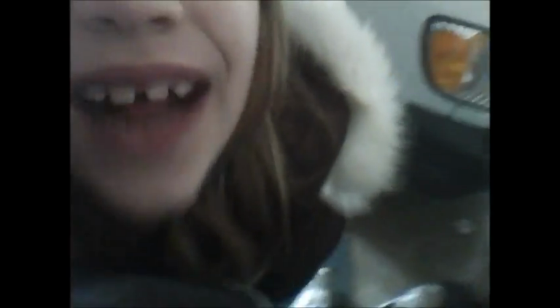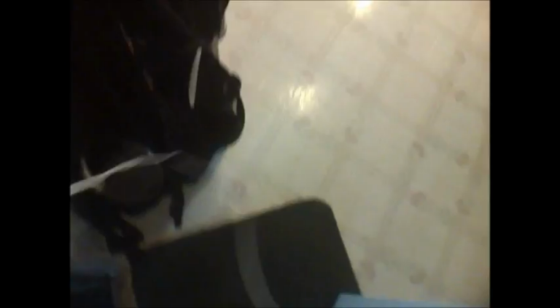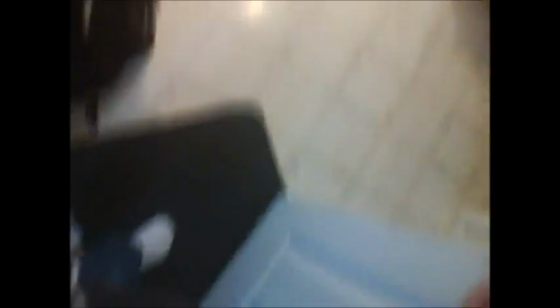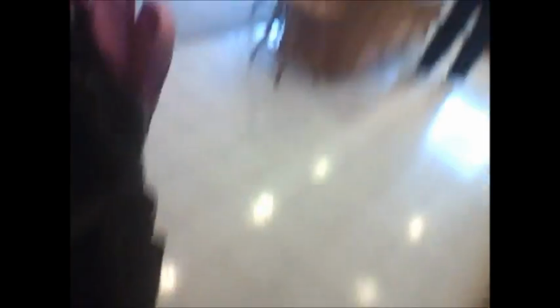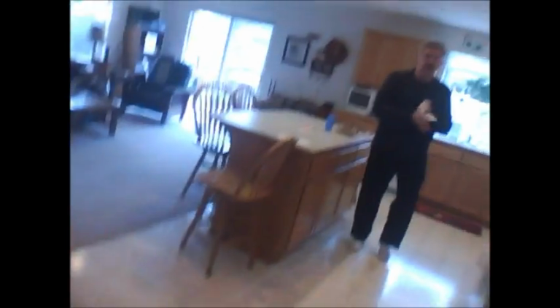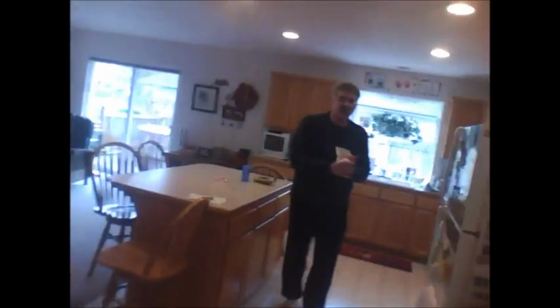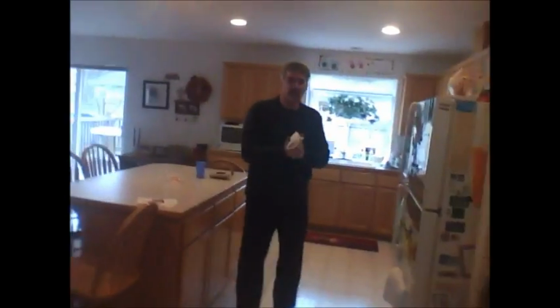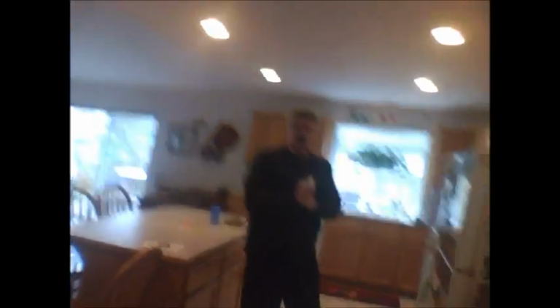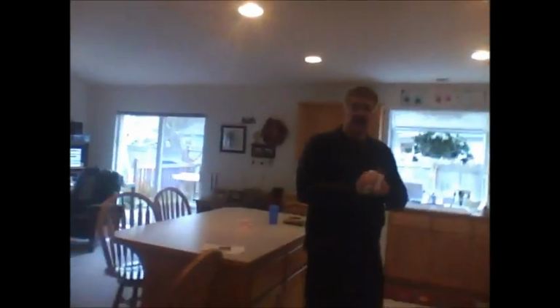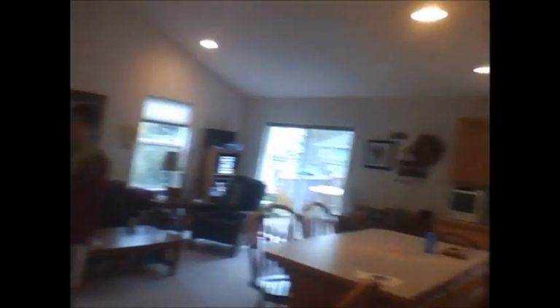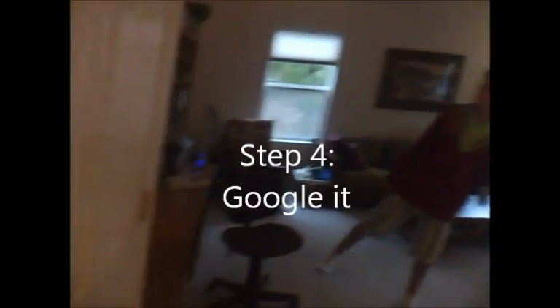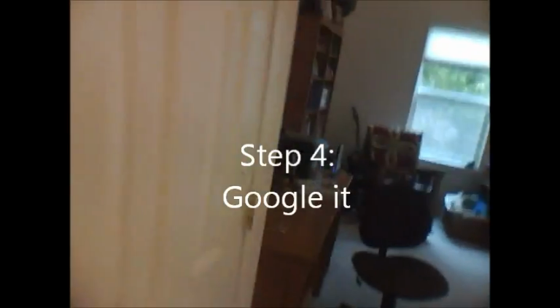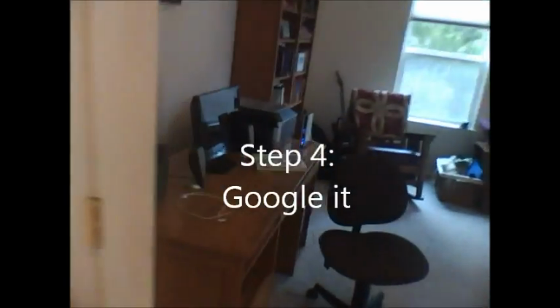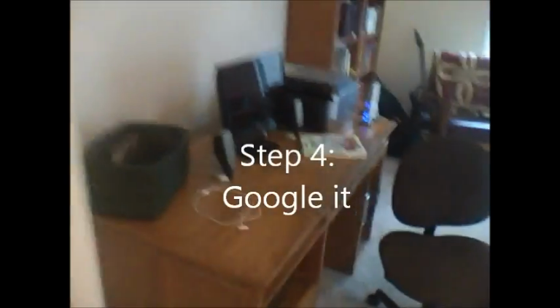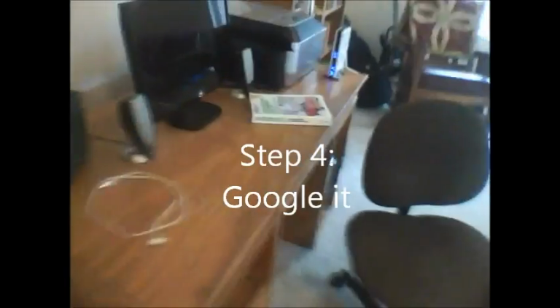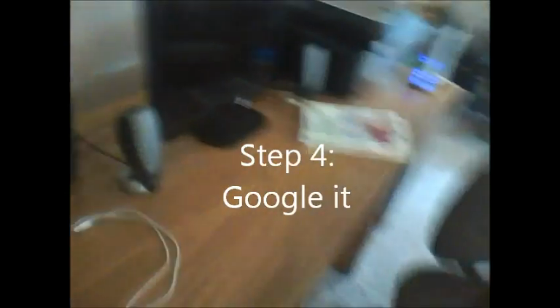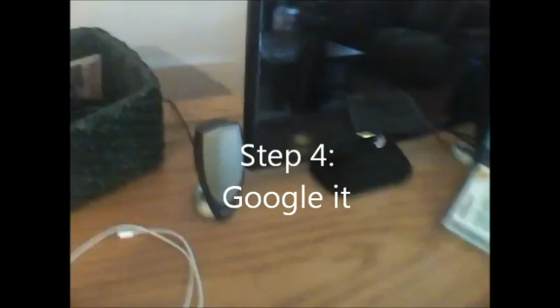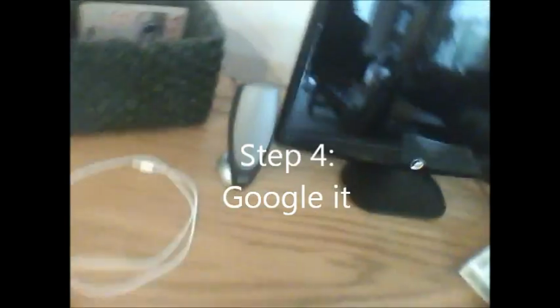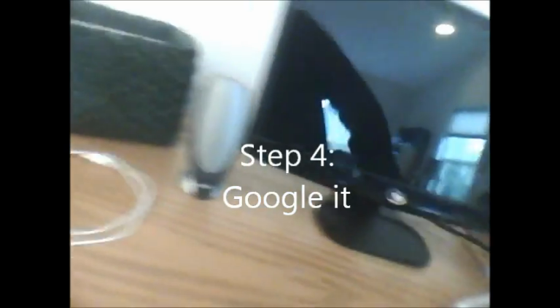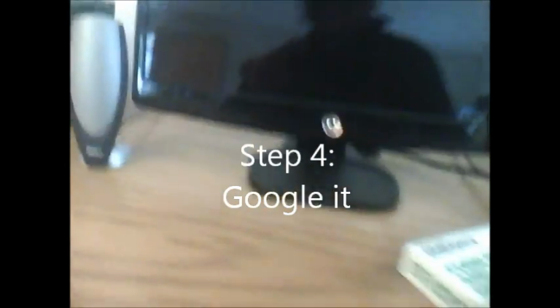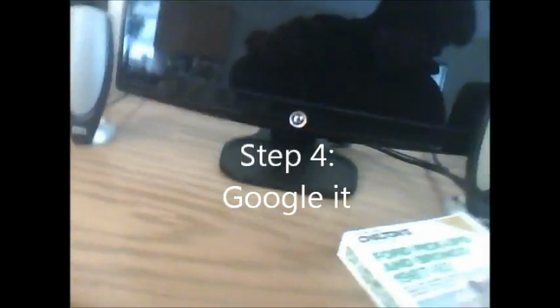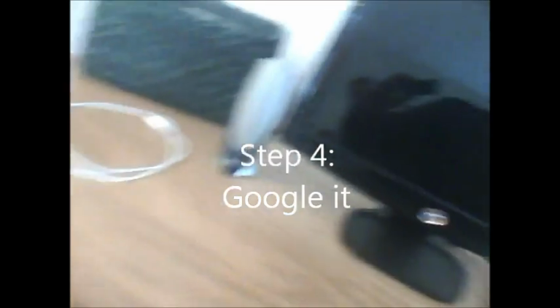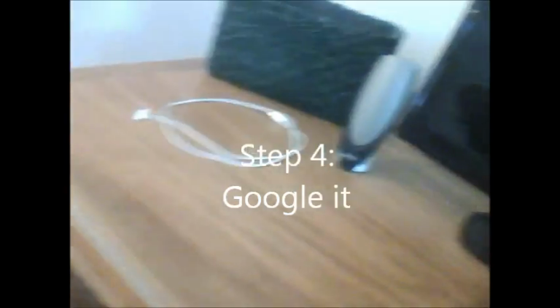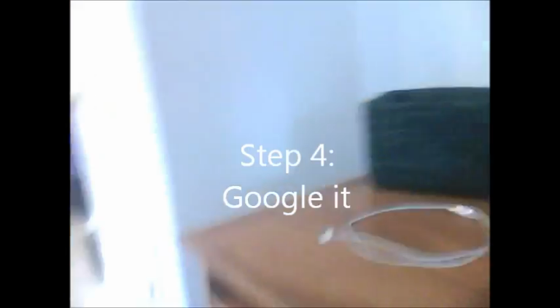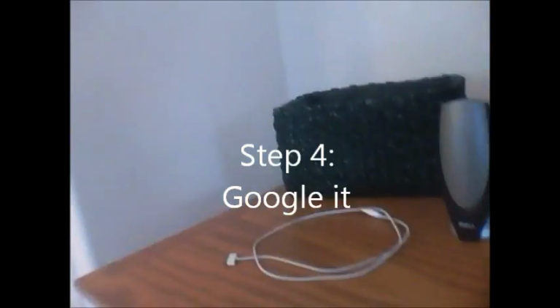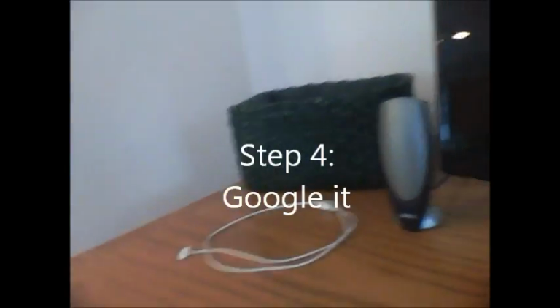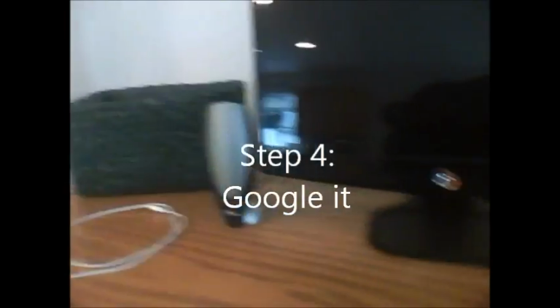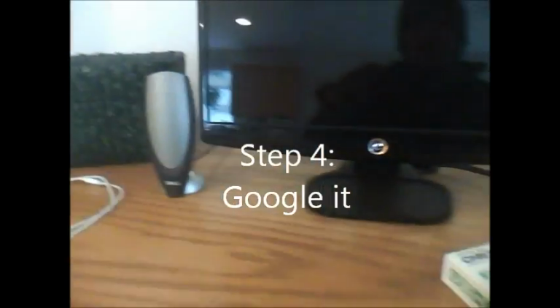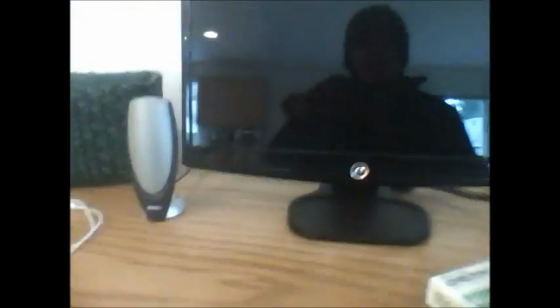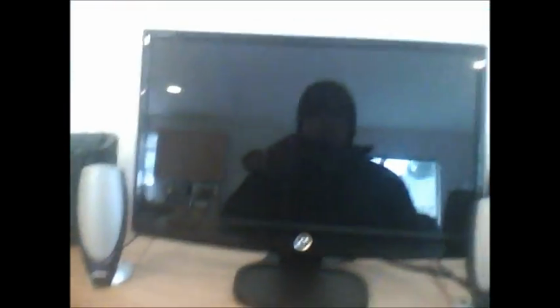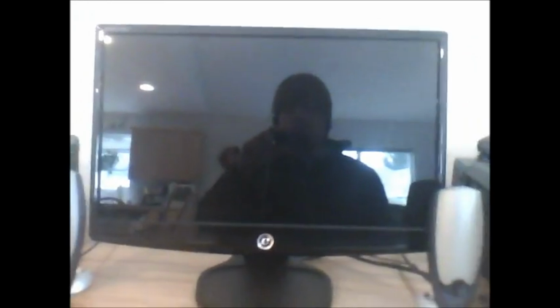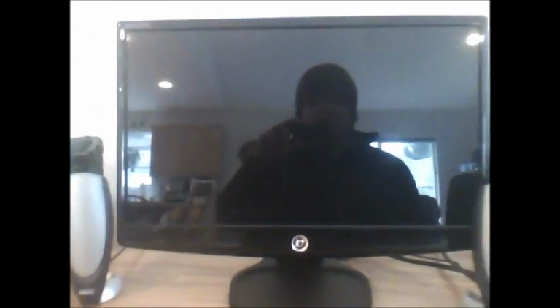Do you want to Google how to change the brake light on a Sienna? Sure. I'm going to go potty and then we'll go buy our light bulb.